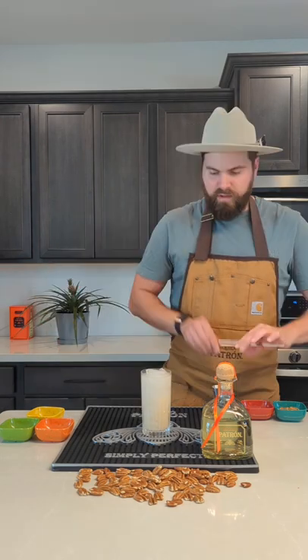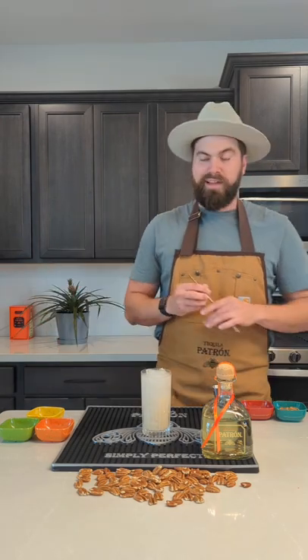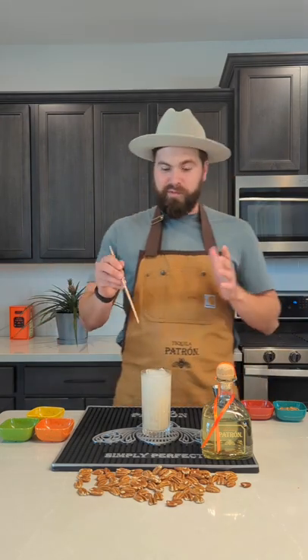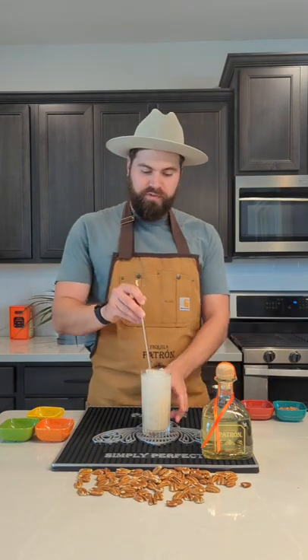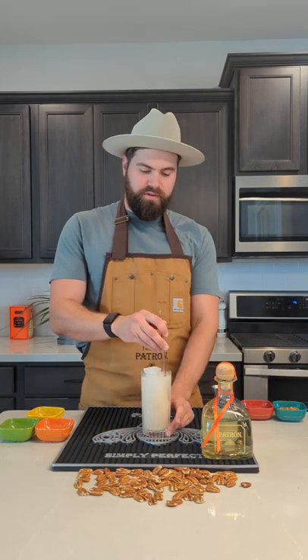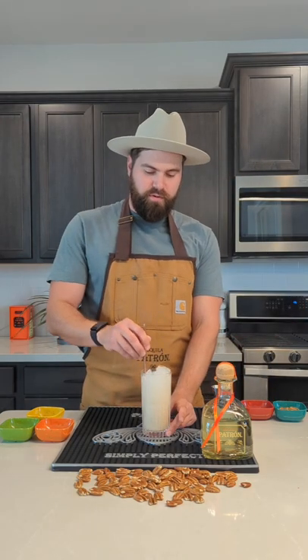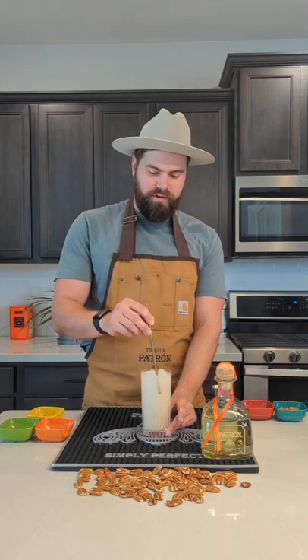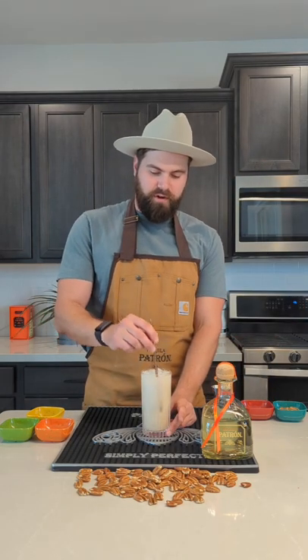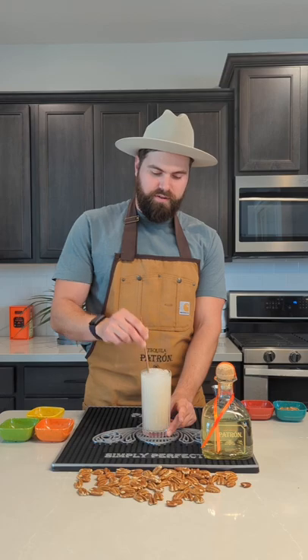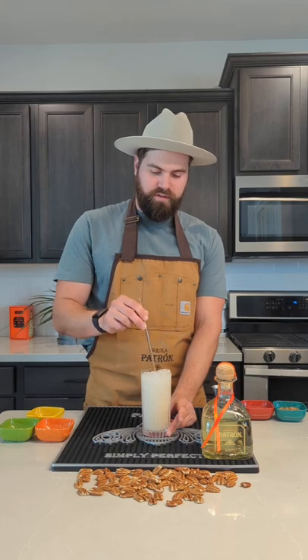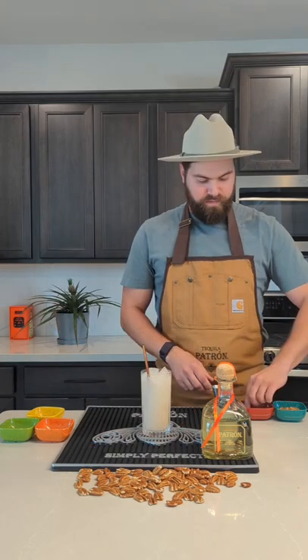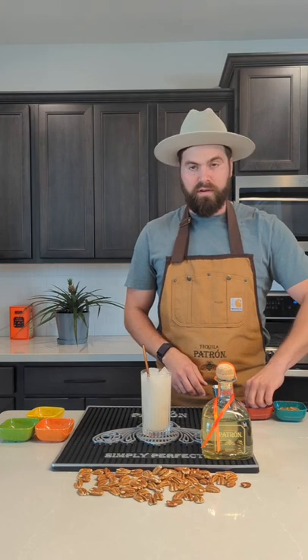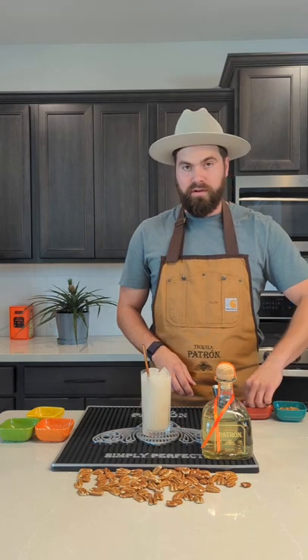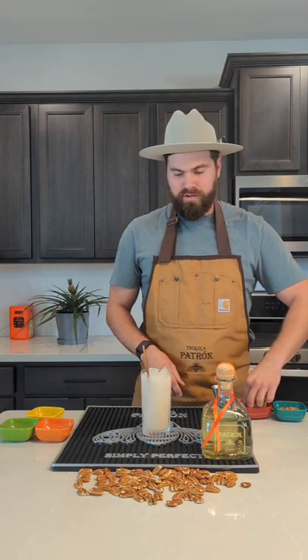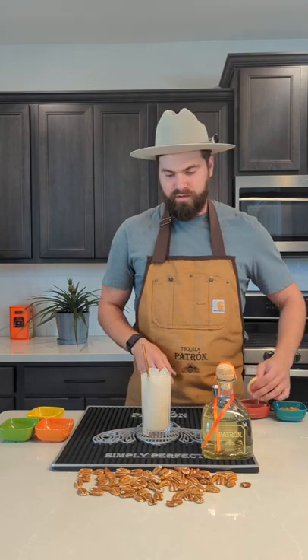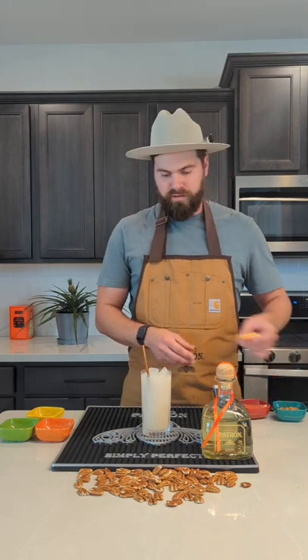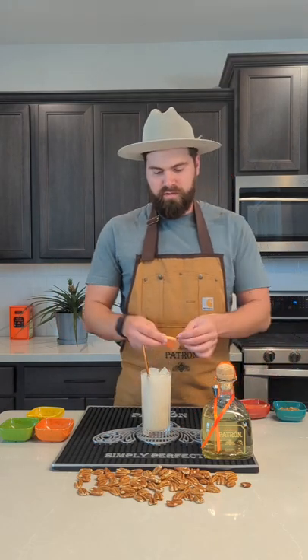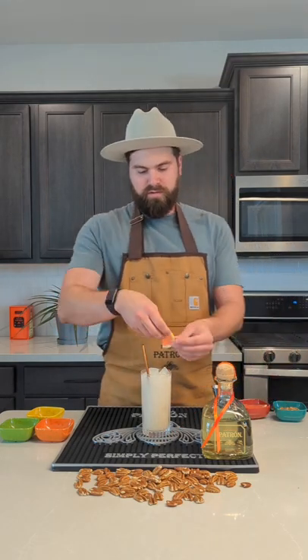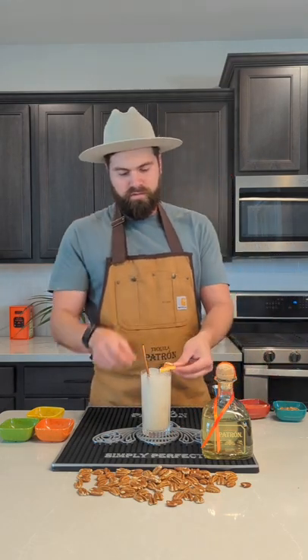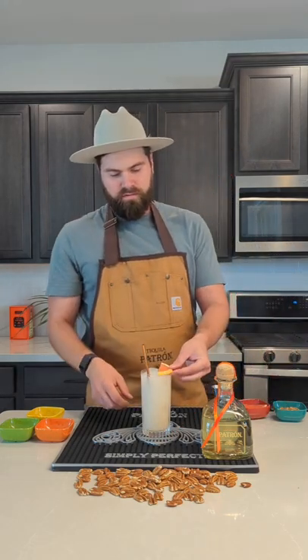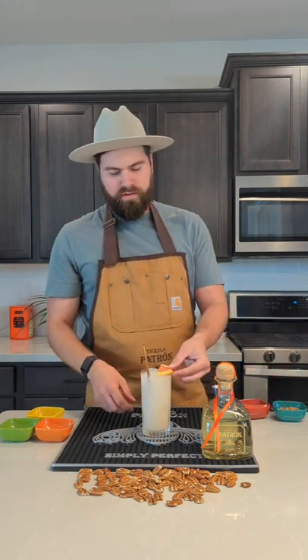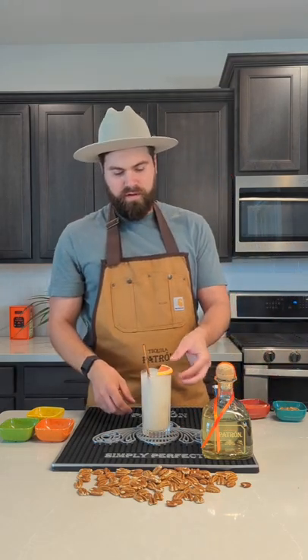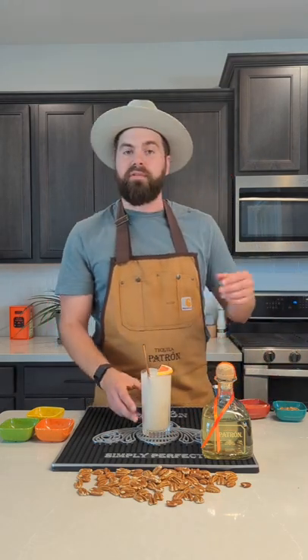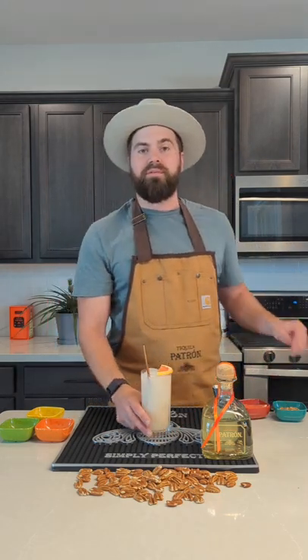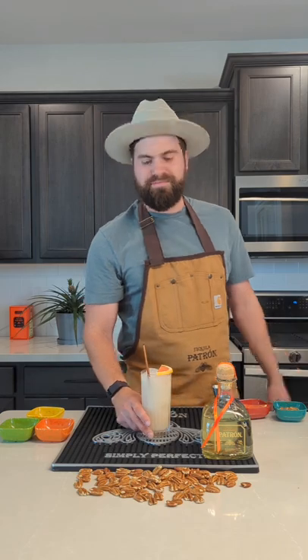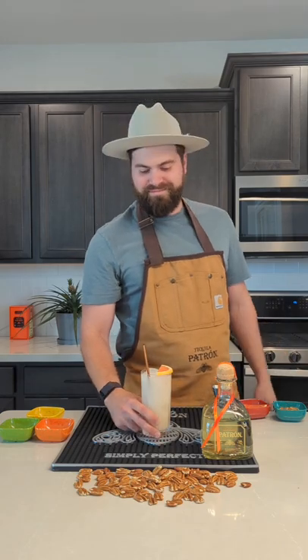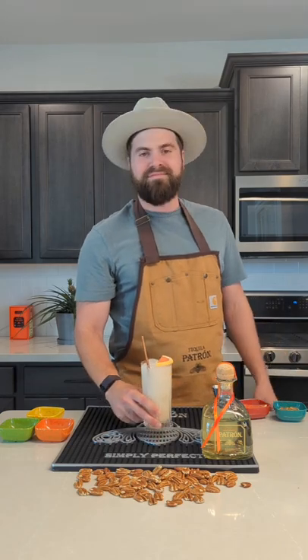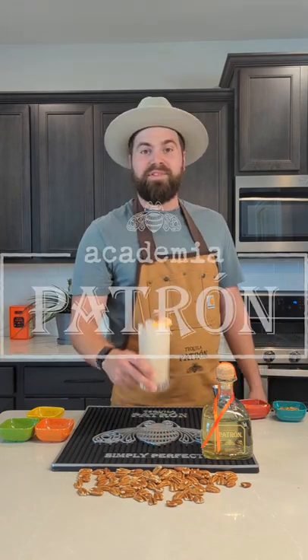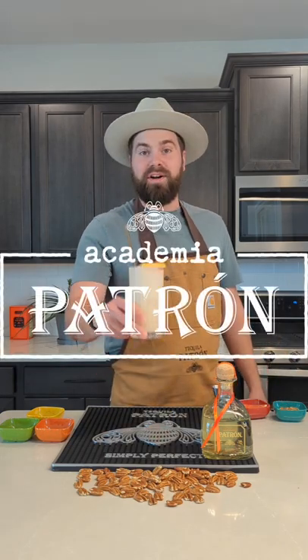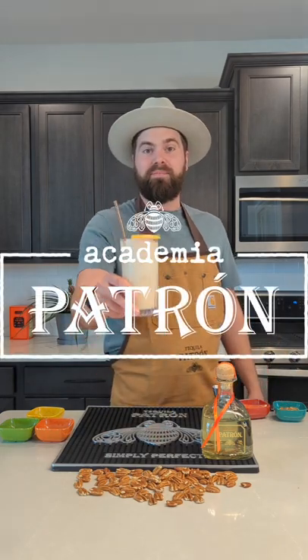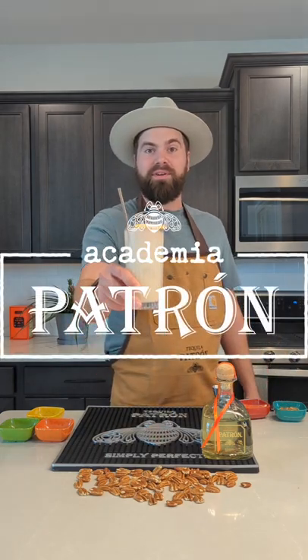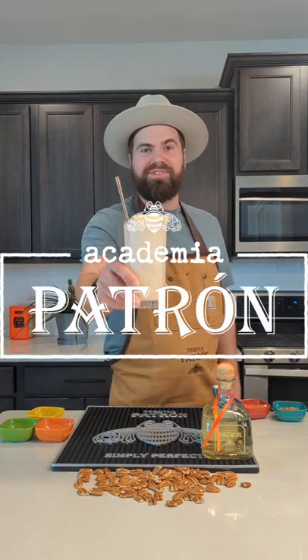I like to give it a brief stir to incorporate all the ingredients, and then garnish with a half grapefruit wheel. This is the Picante Paloma. Cheers!